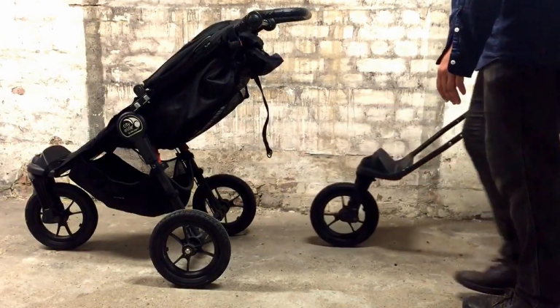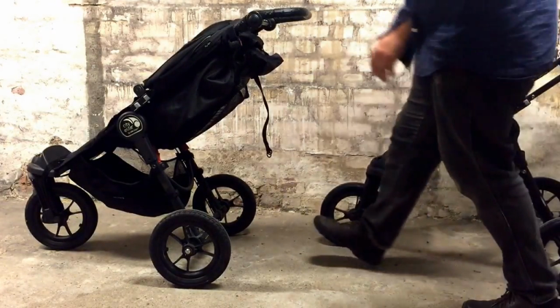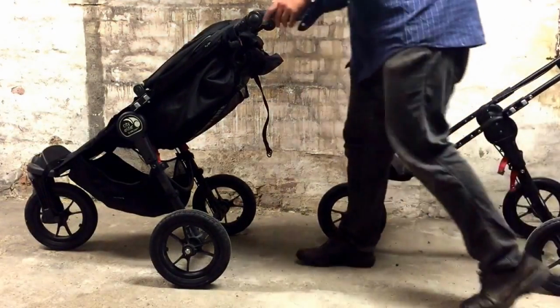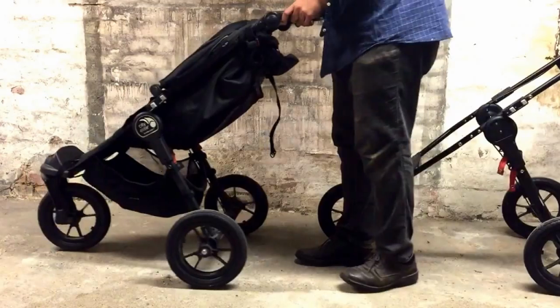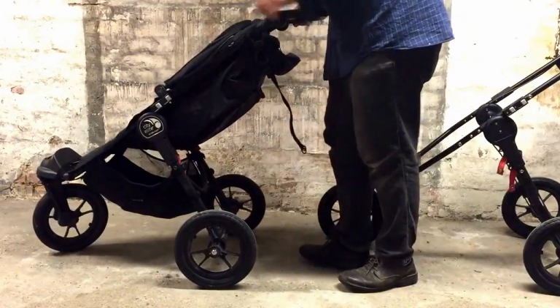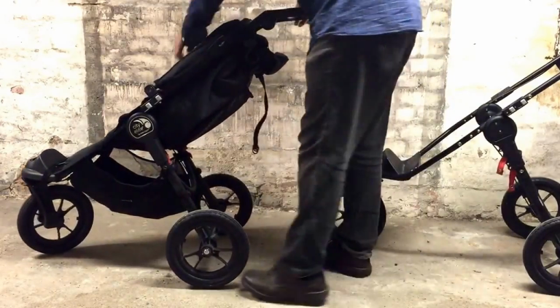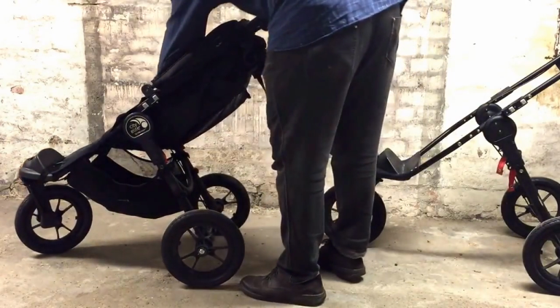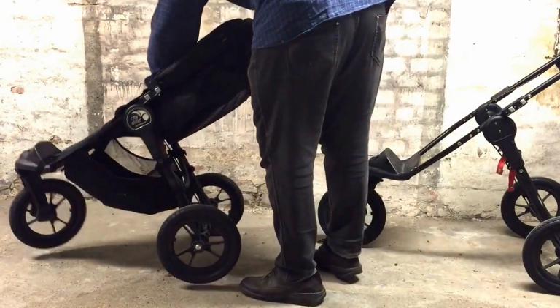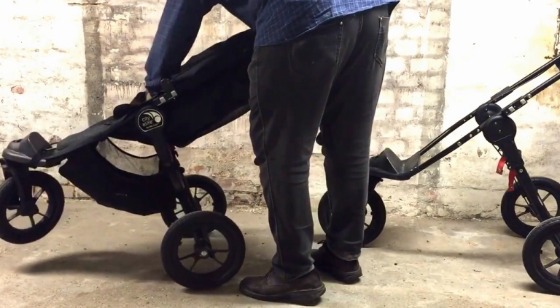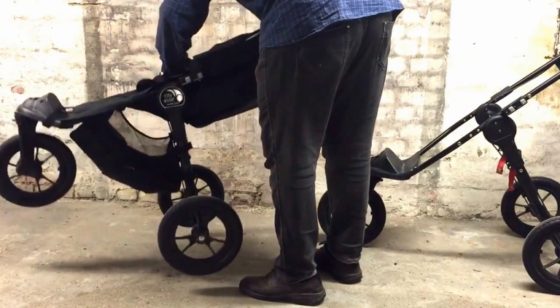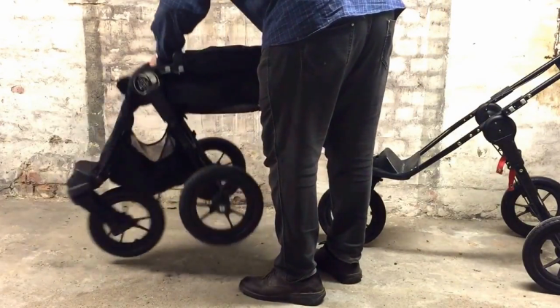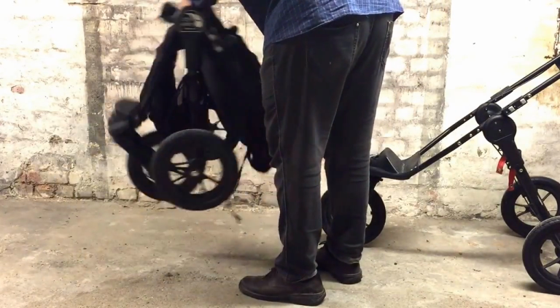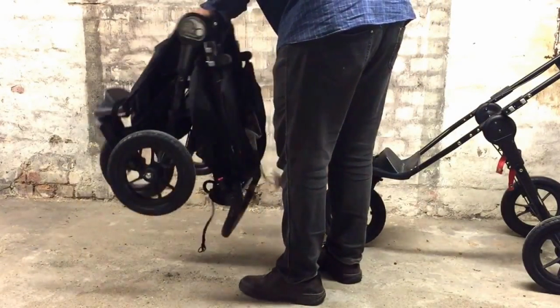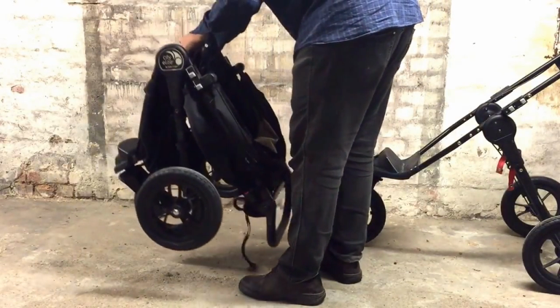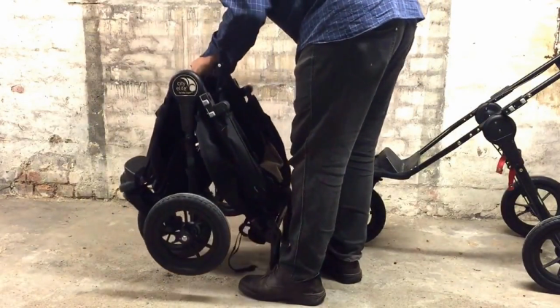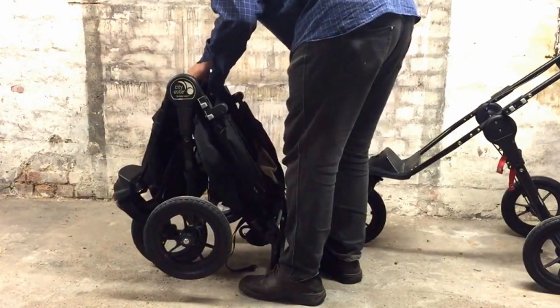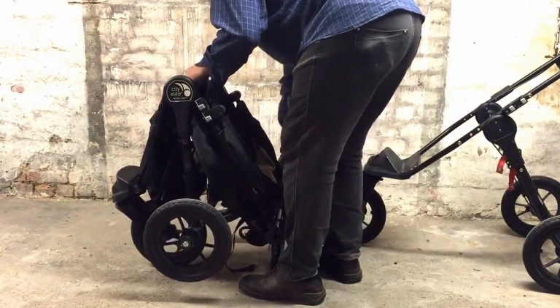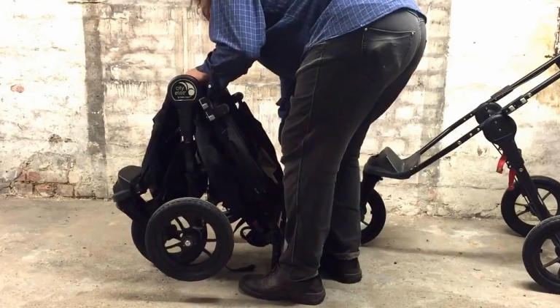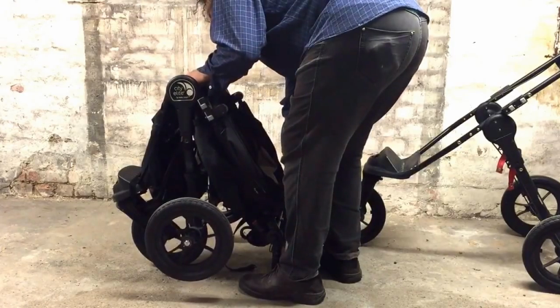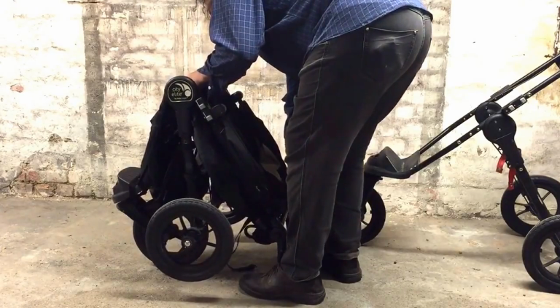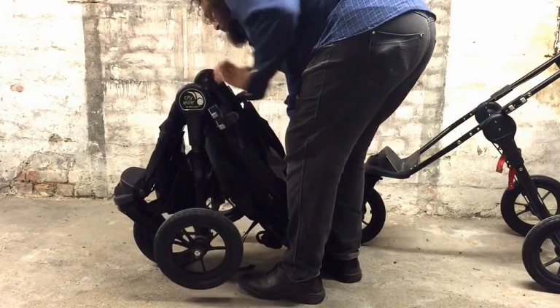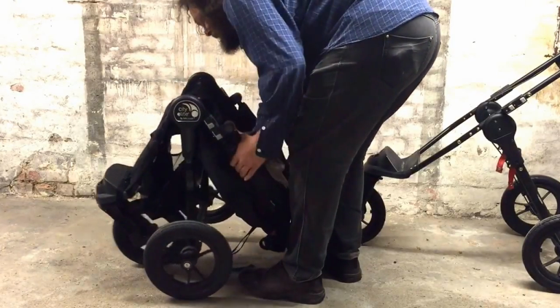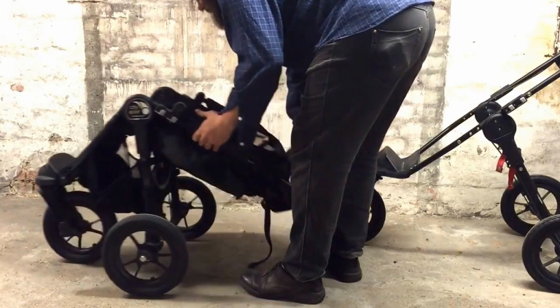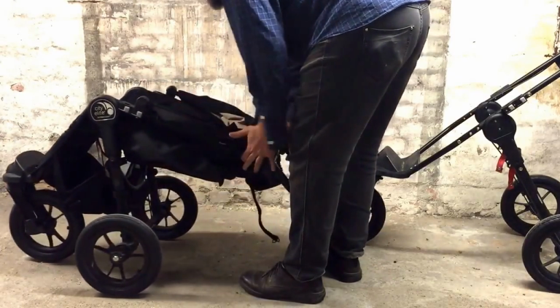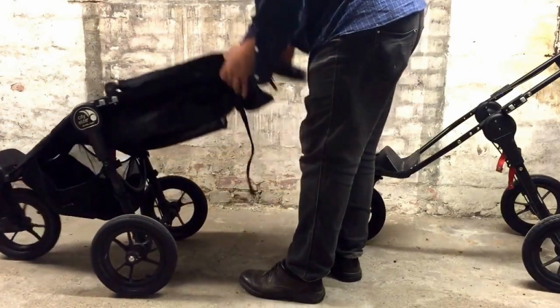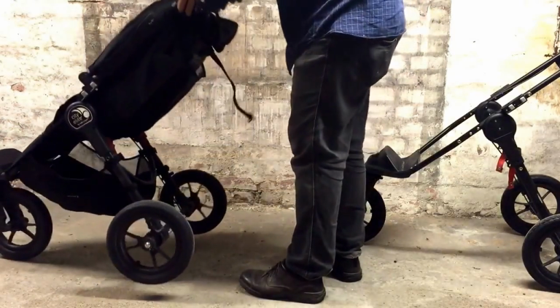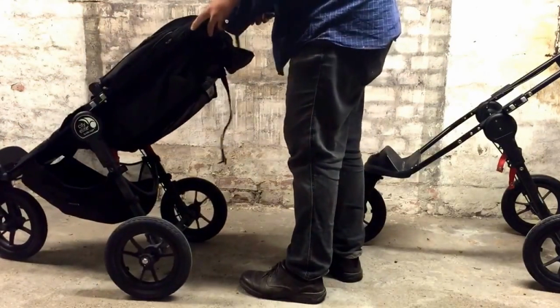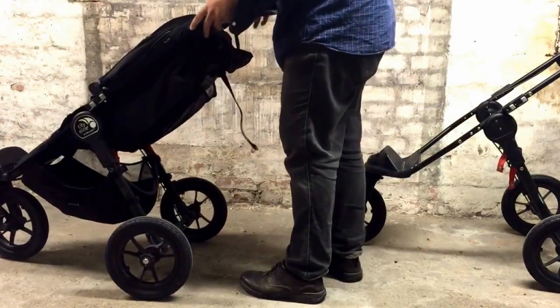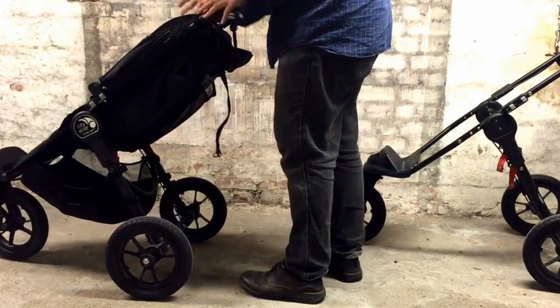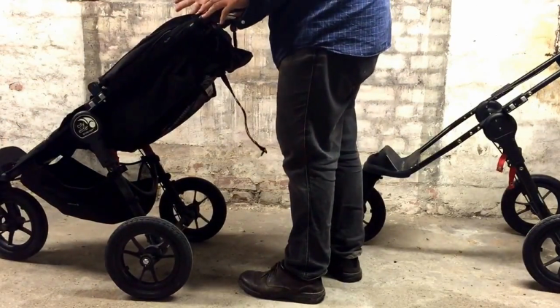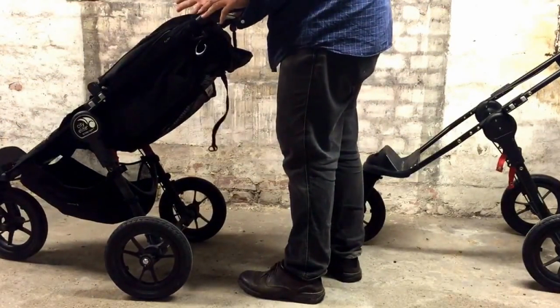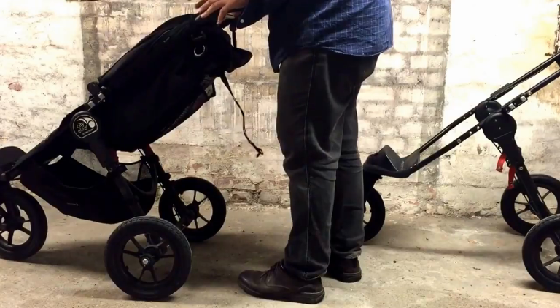So, on a full stroller, what that gear teeth system does is make it so that you flip it up and it locks in place immediately.